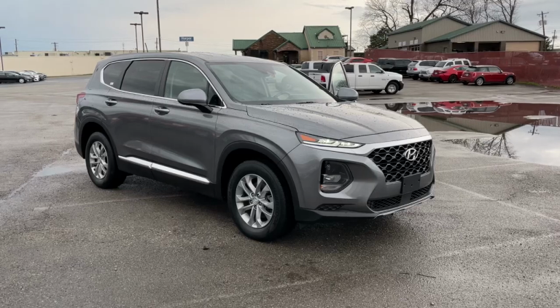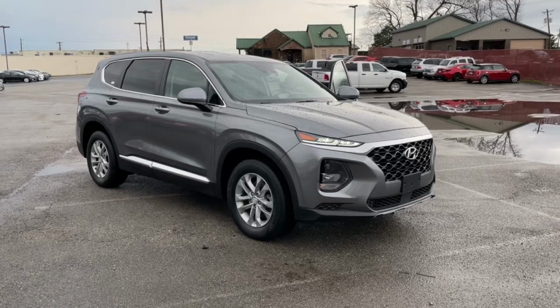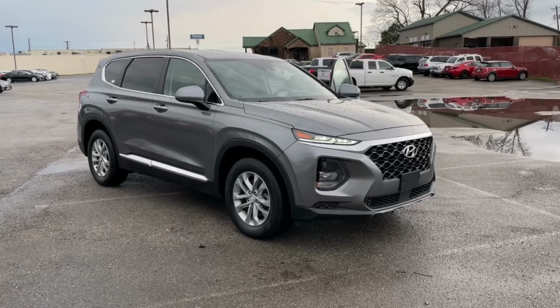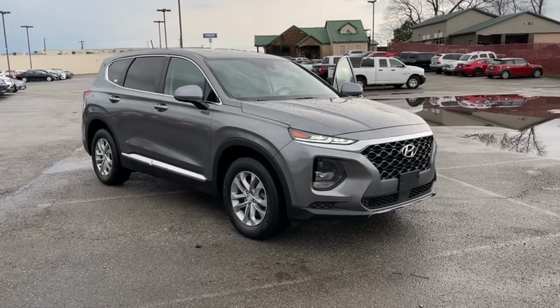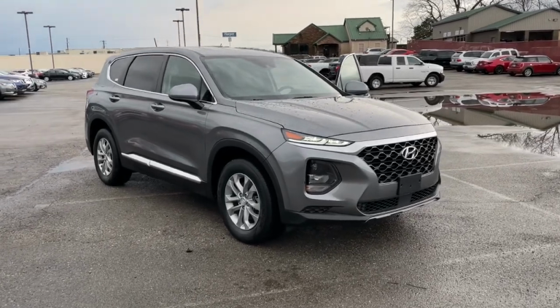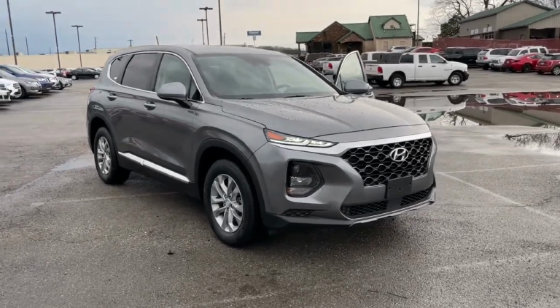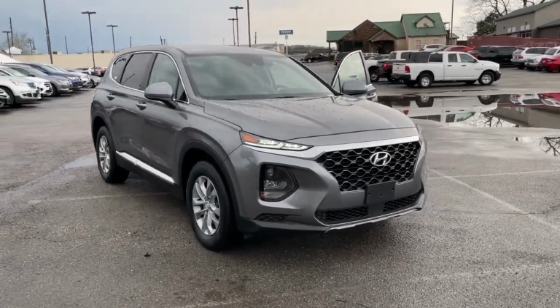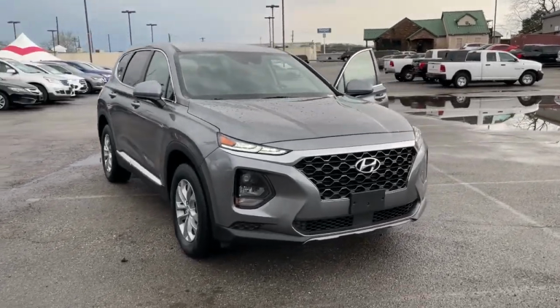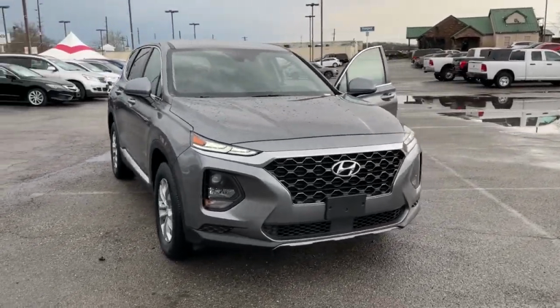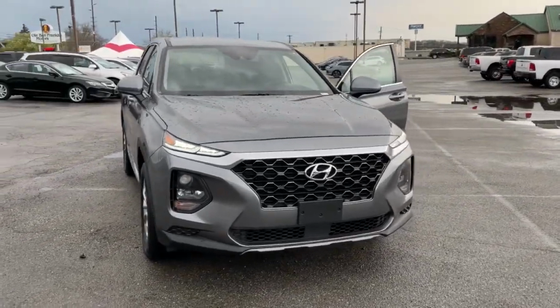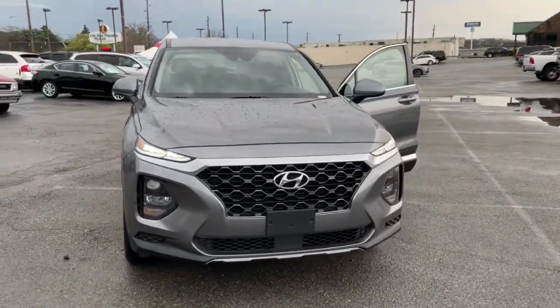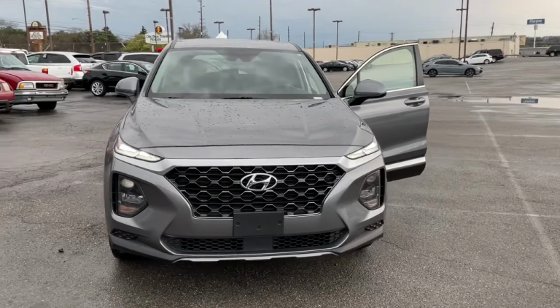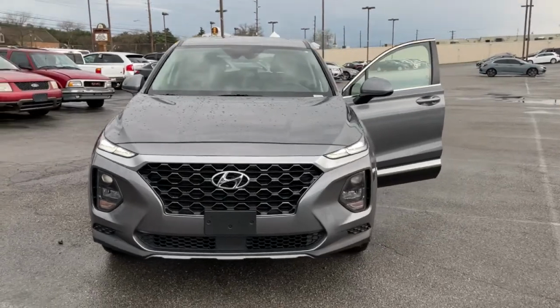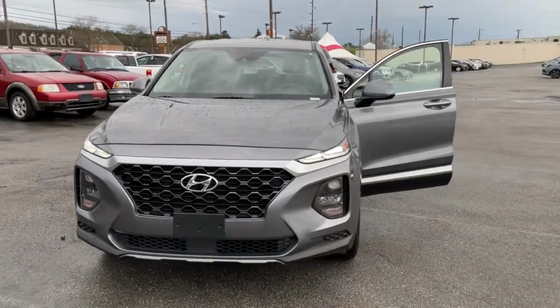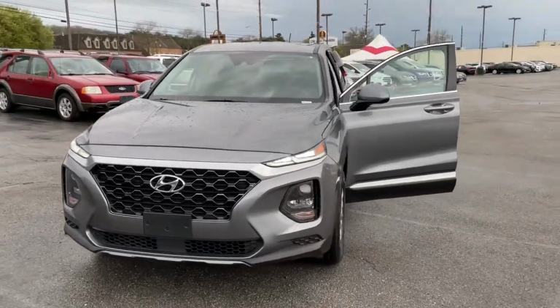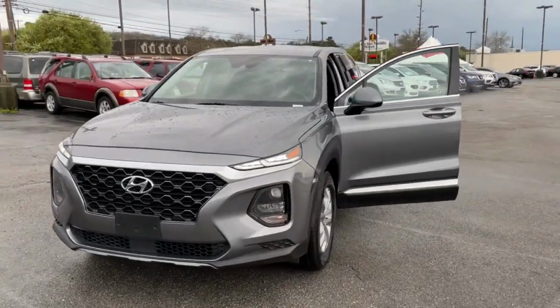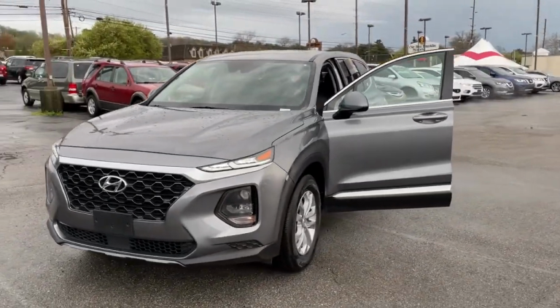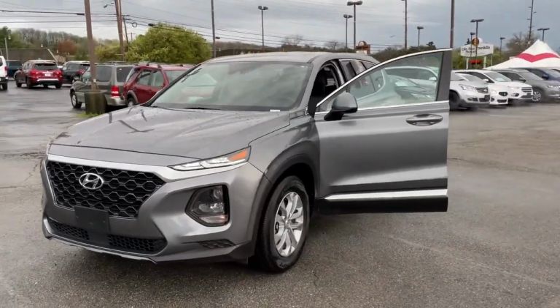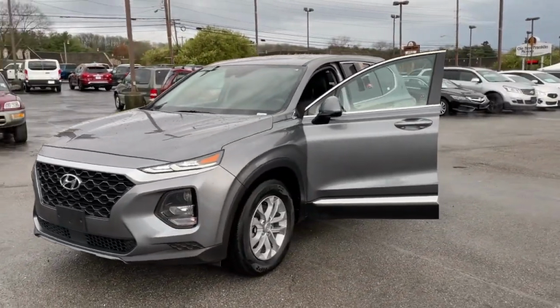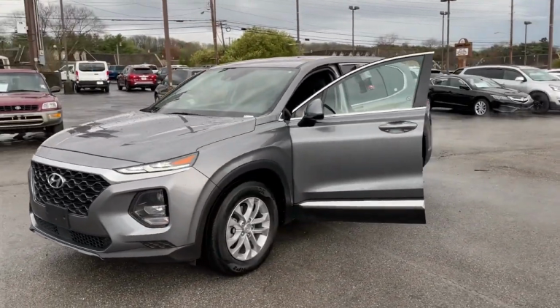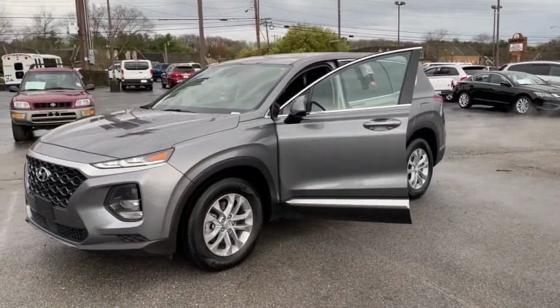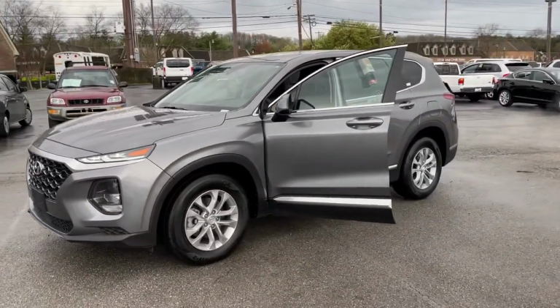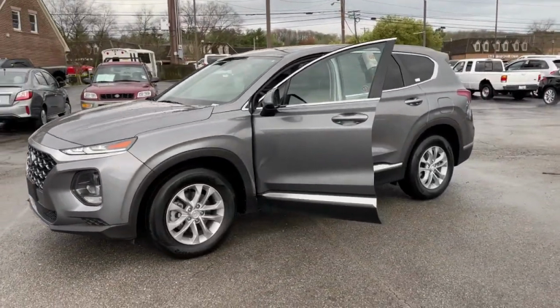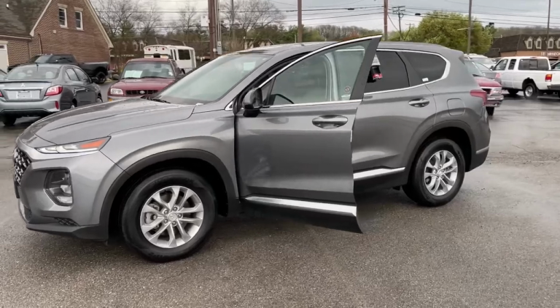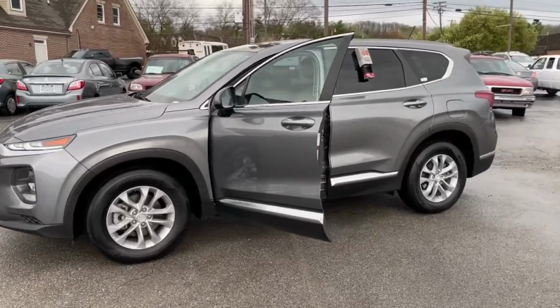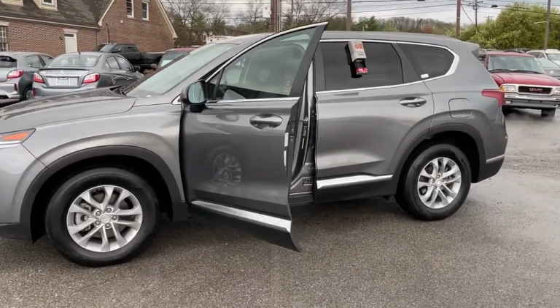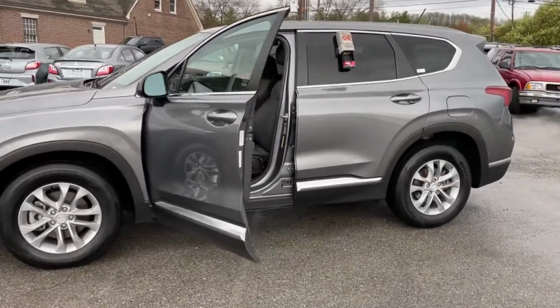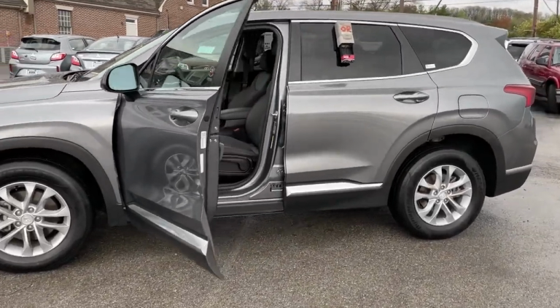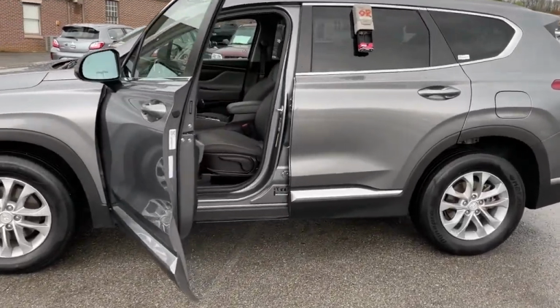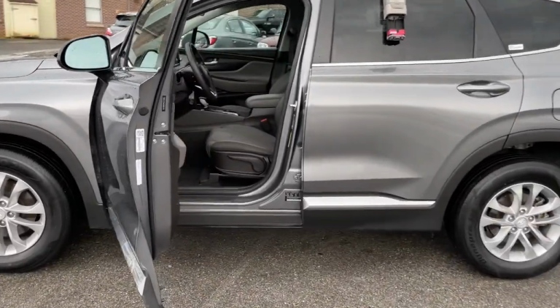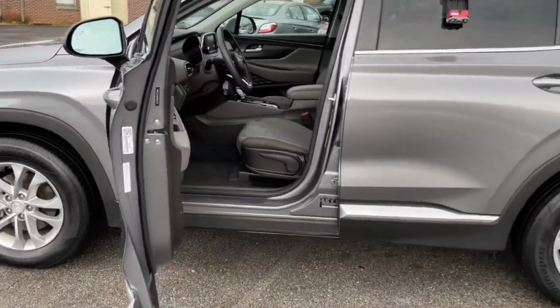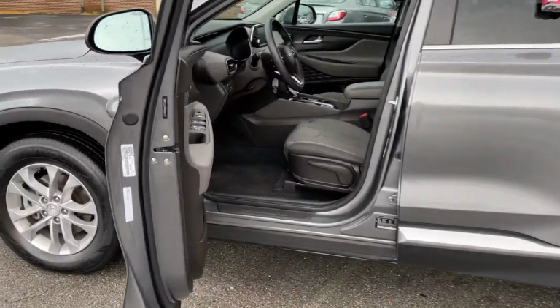Picture yourself in the 2019 Hyundai Santa Fe. With less than 50,000 miles on the odometer, this vehicle stands out from the rest. Relax and enjoy the road trip in this convenient, well-equipped Santa Fe.